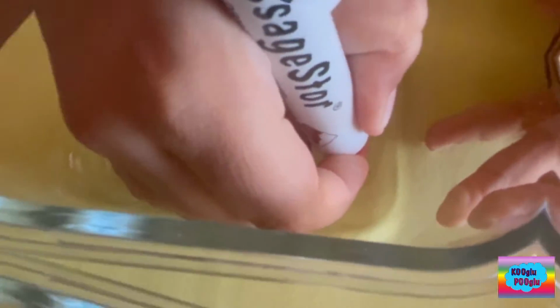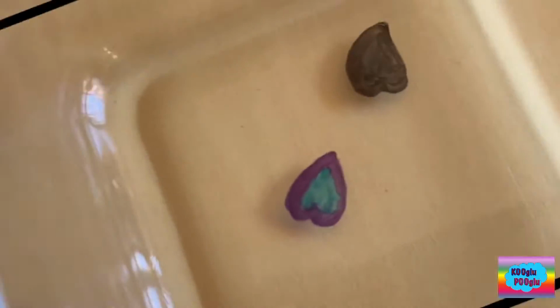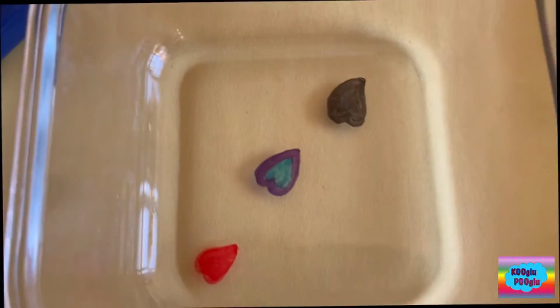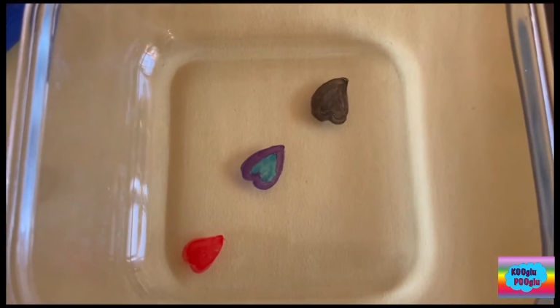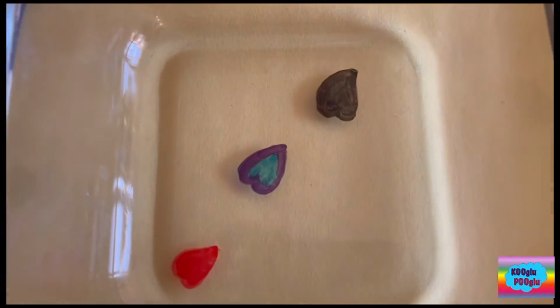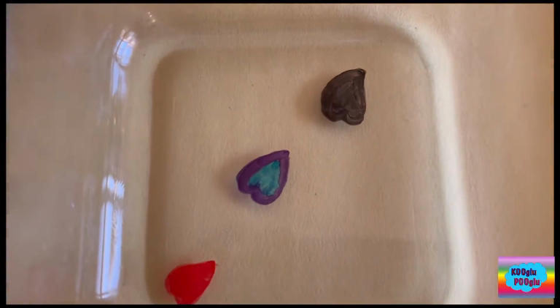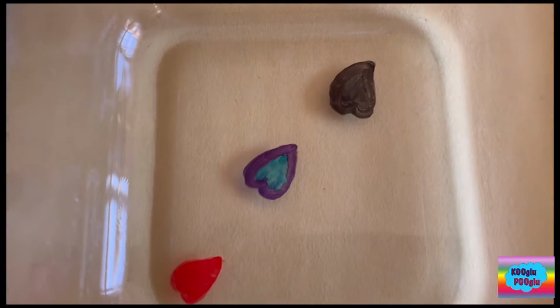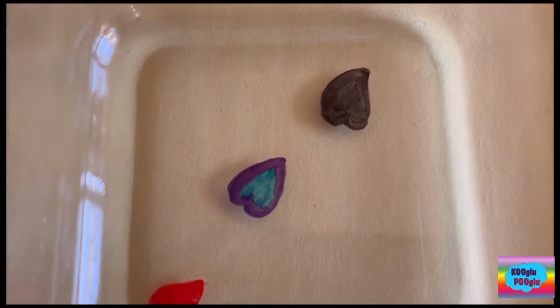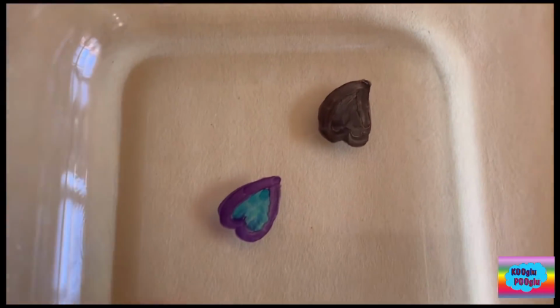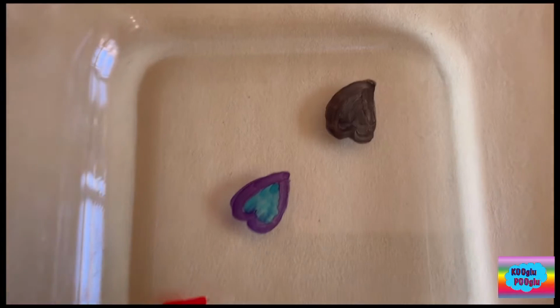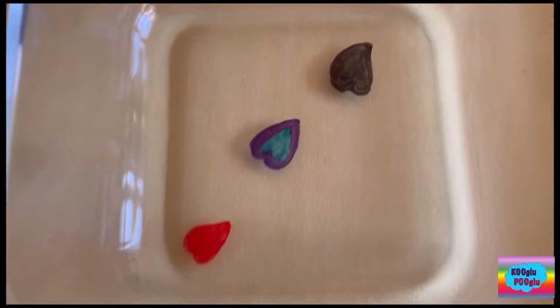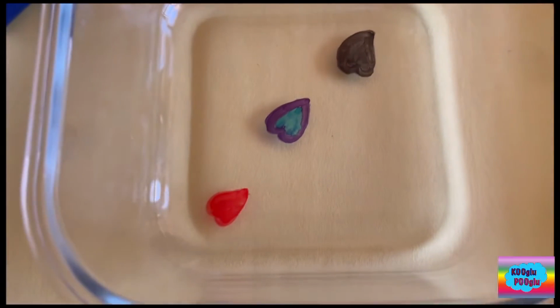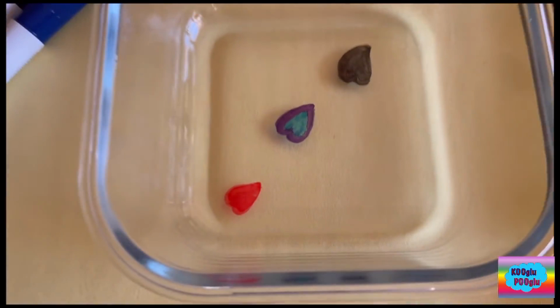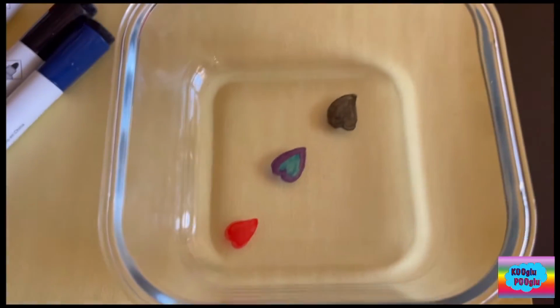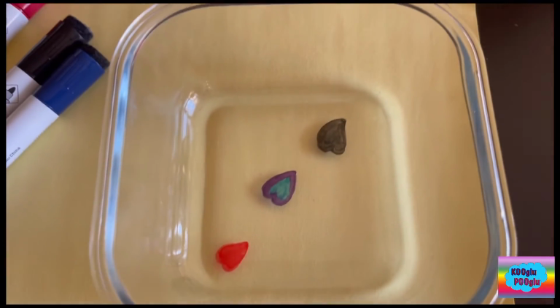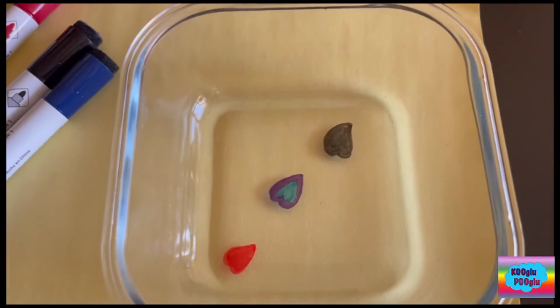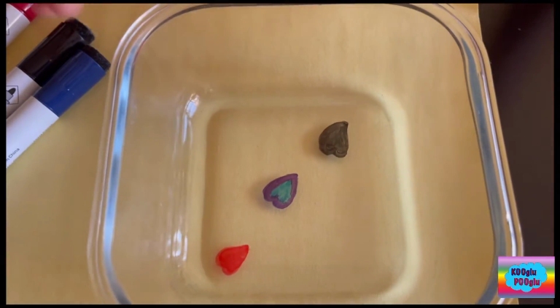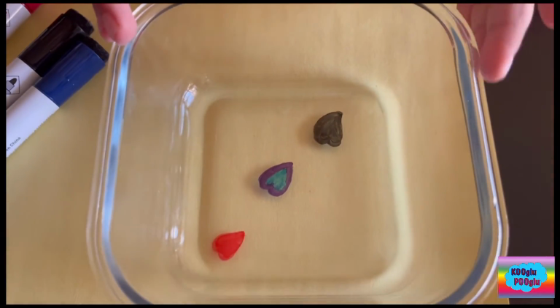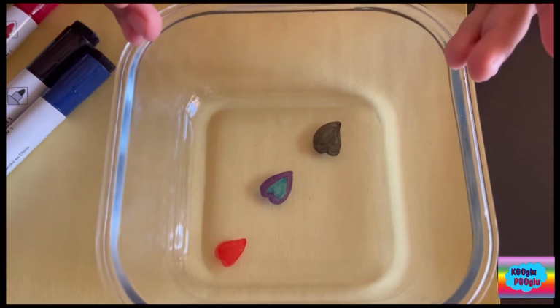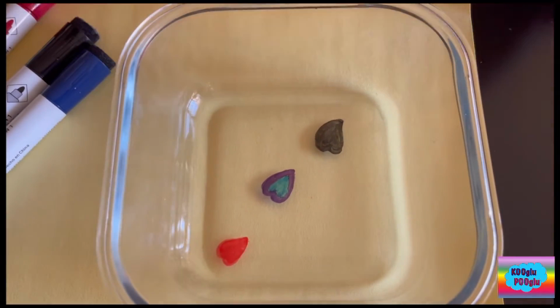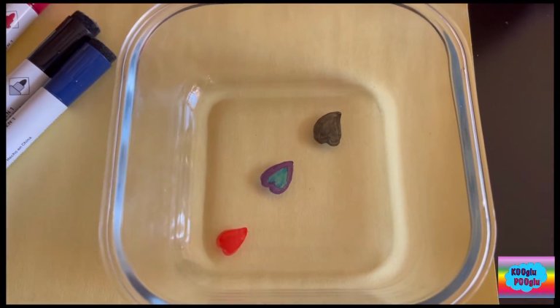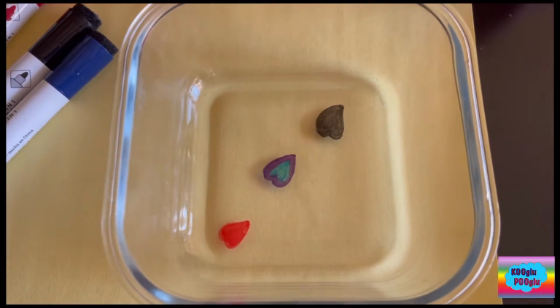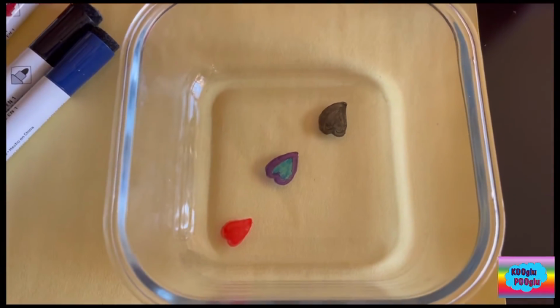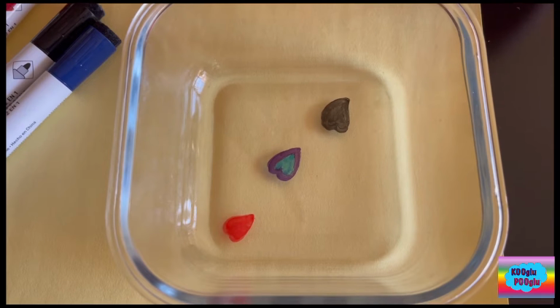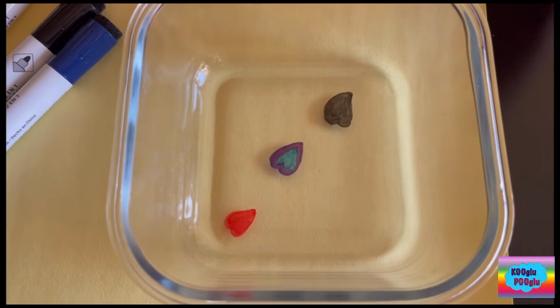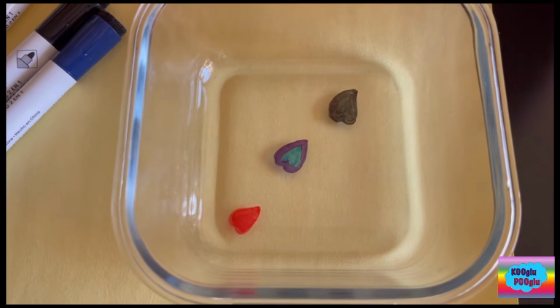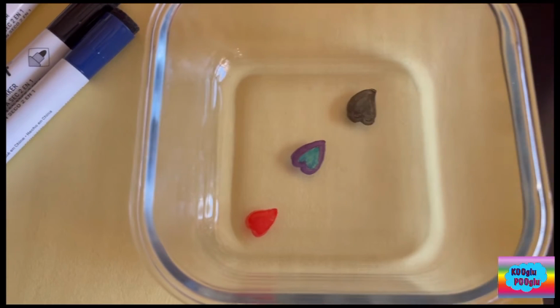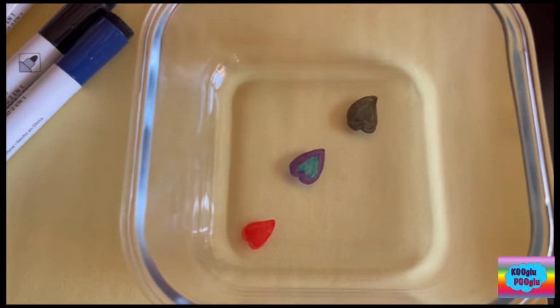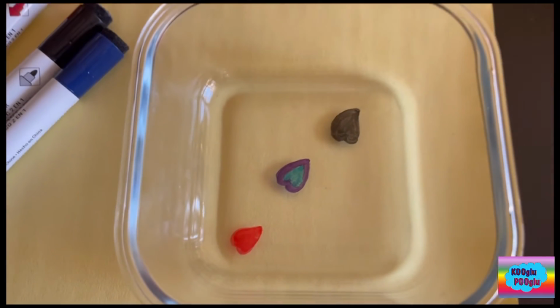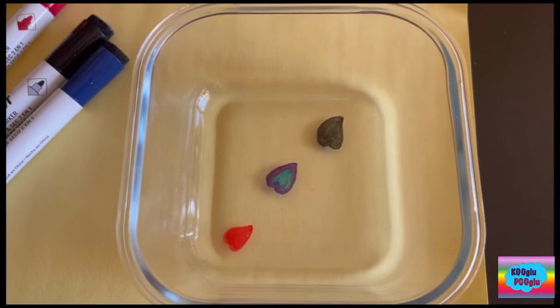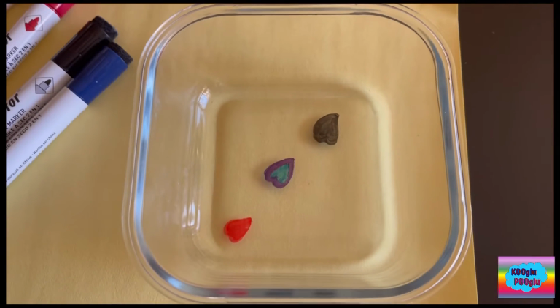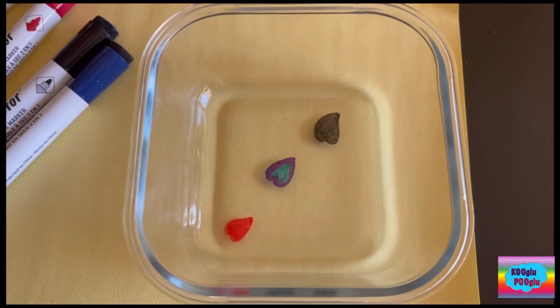You can draw whatever you want. You can draw a rainbow, dot, heart. And you can pick whatever color, but it should be a dry eraser. In this case, I picked four colors.